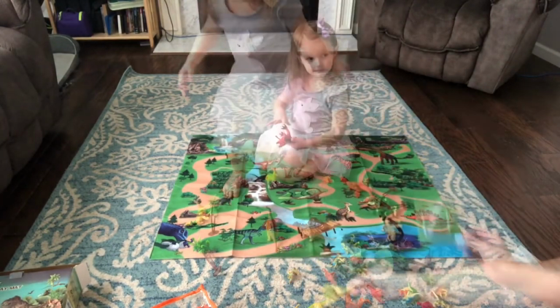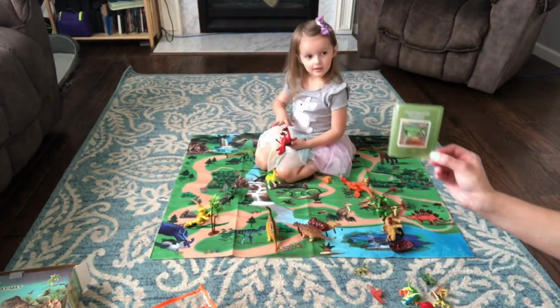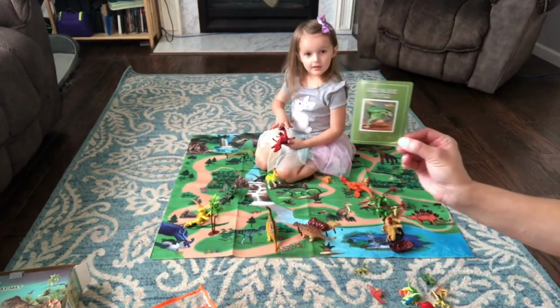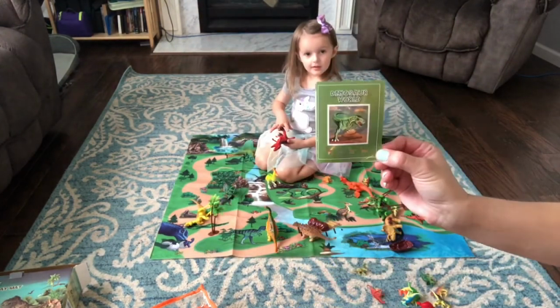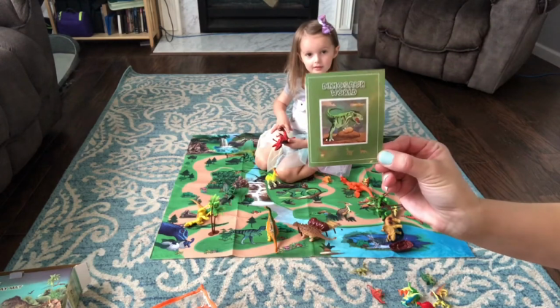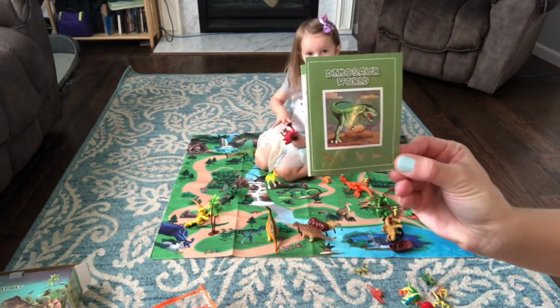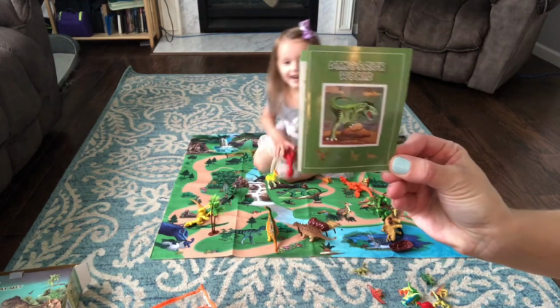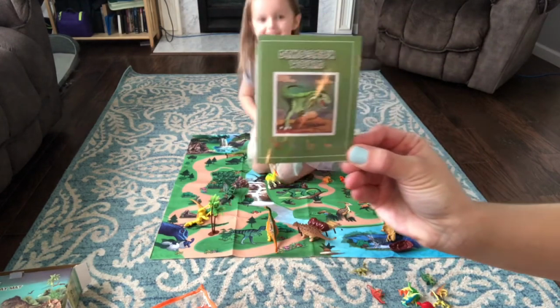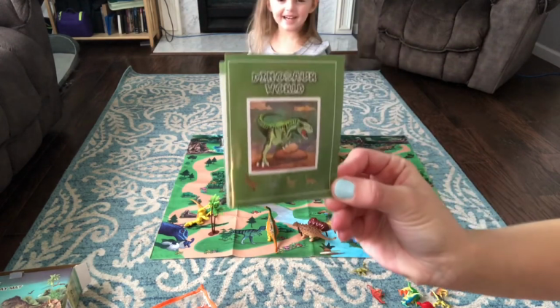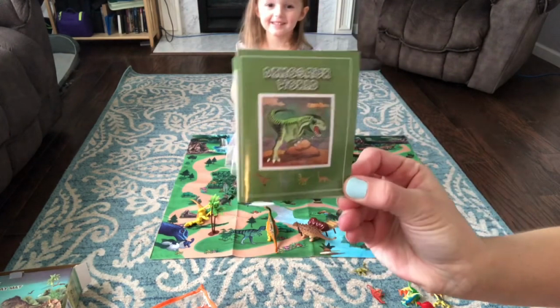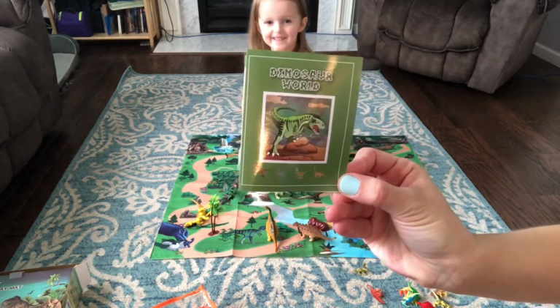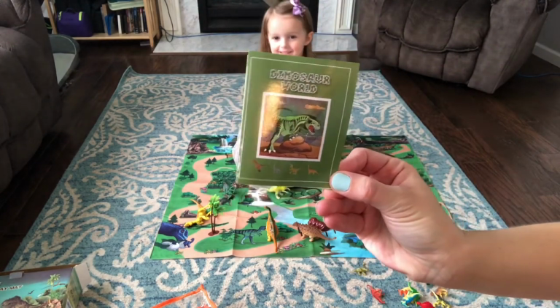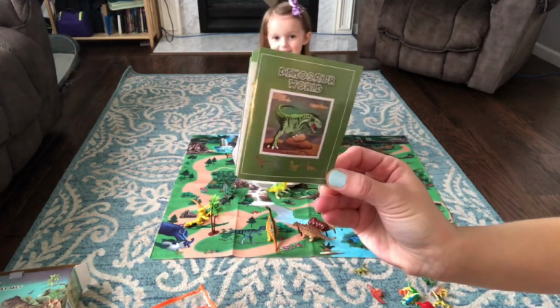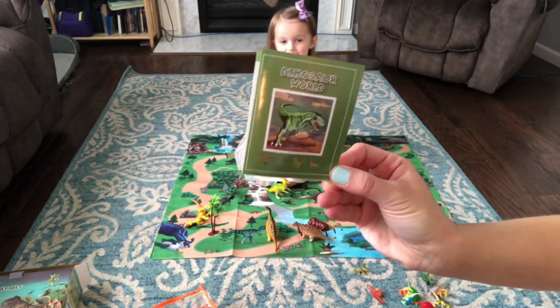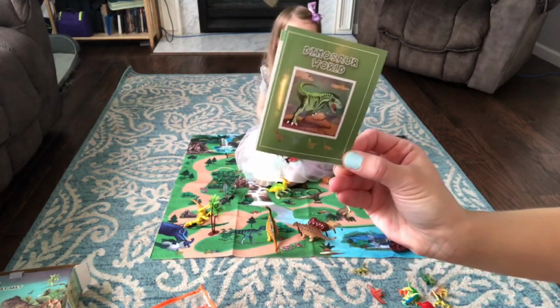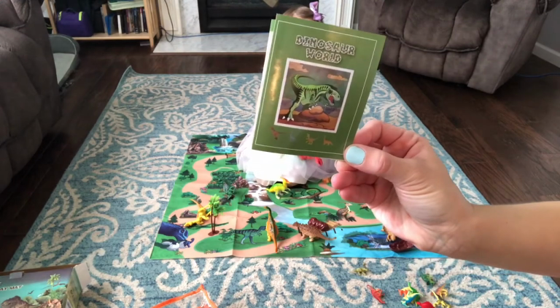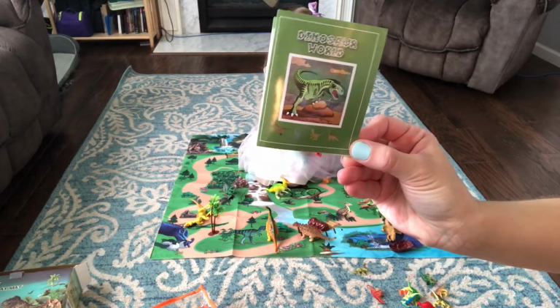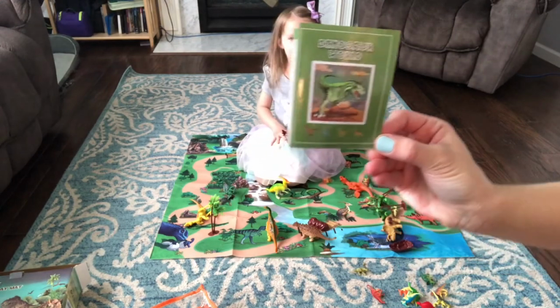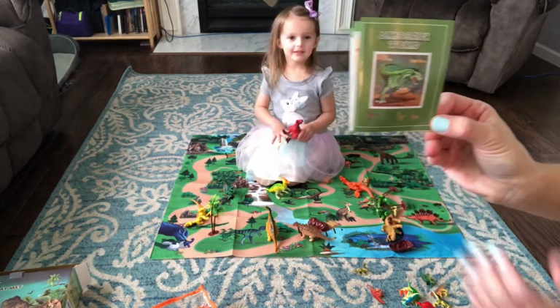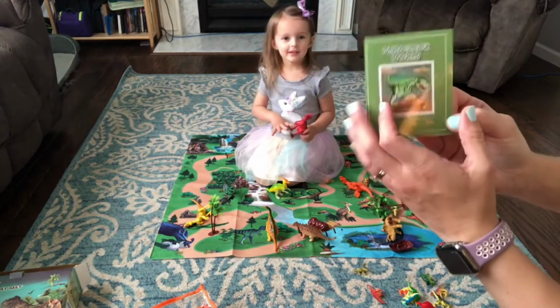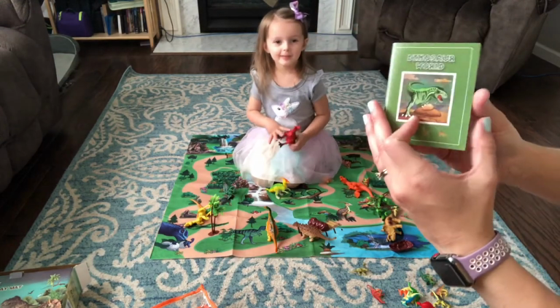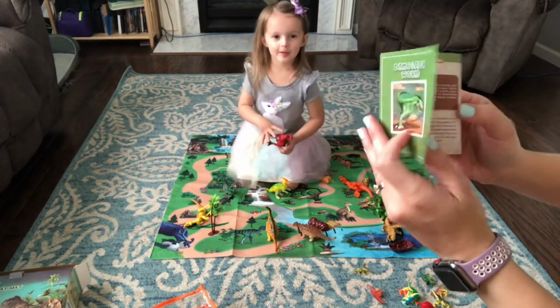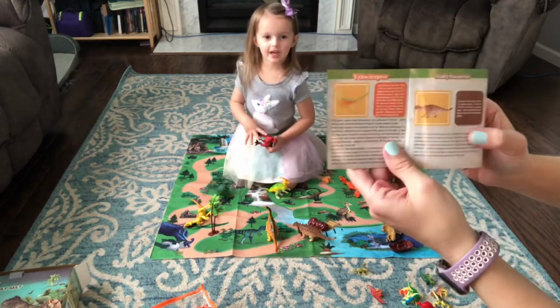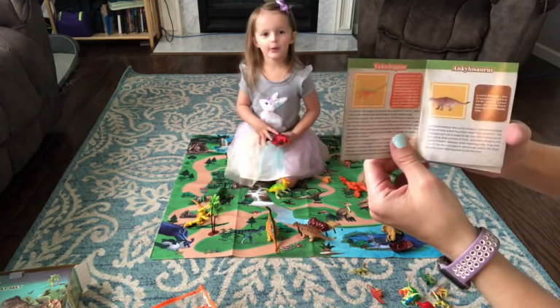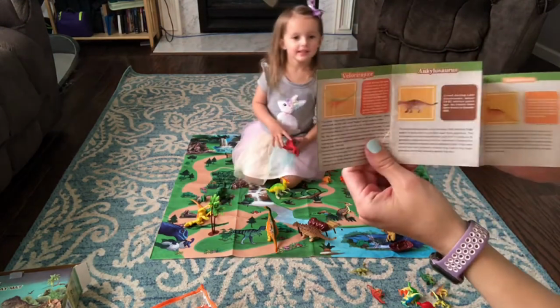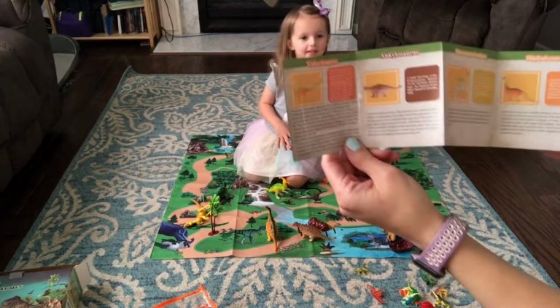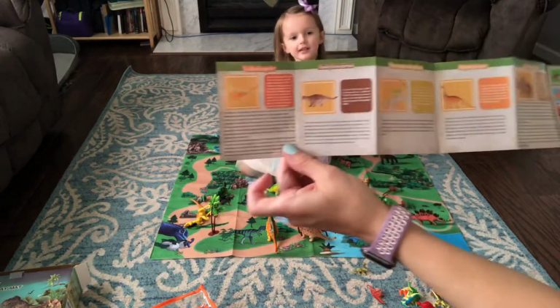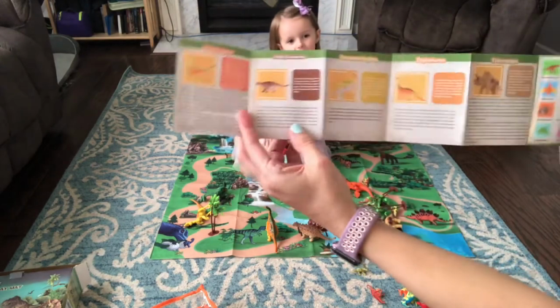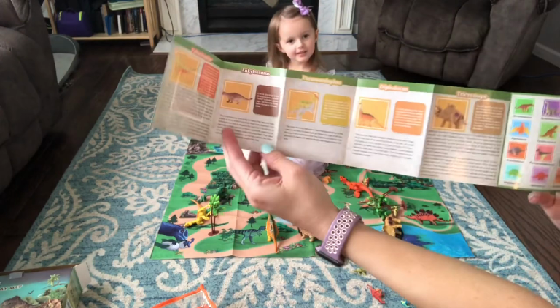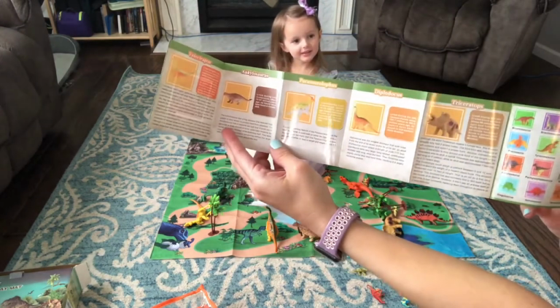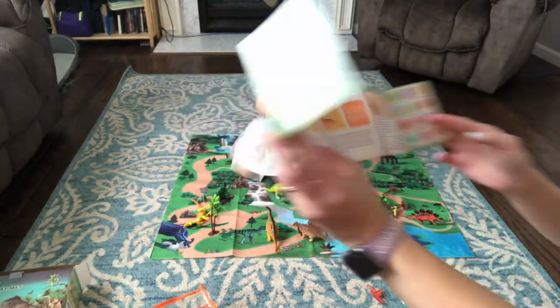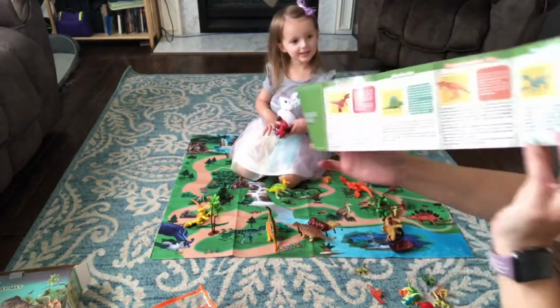It also comes with what, Kyla? A dinosaur booklet. You can learn about the dinosaurs, so you can teach your kids all about the different types of dinosaurs.